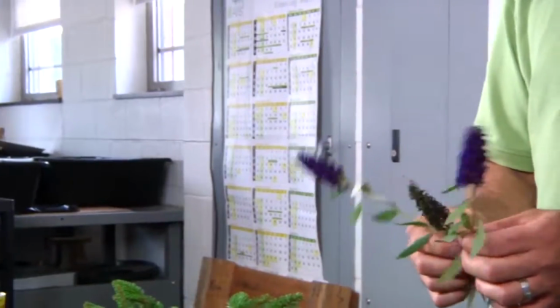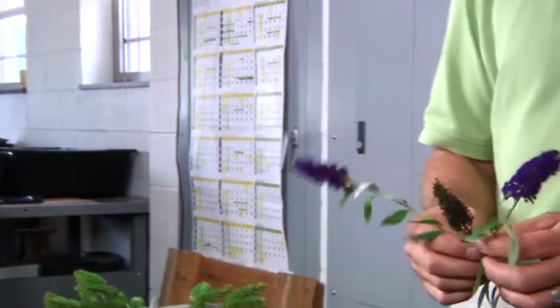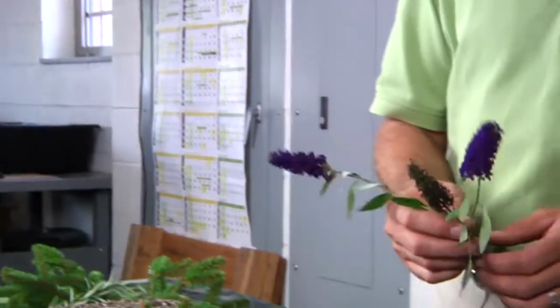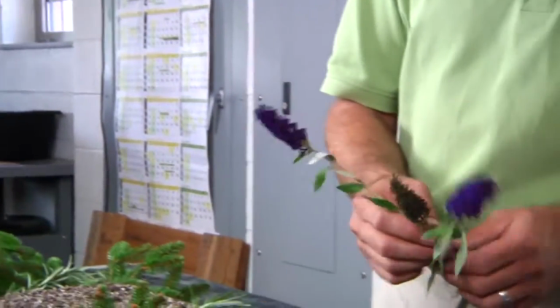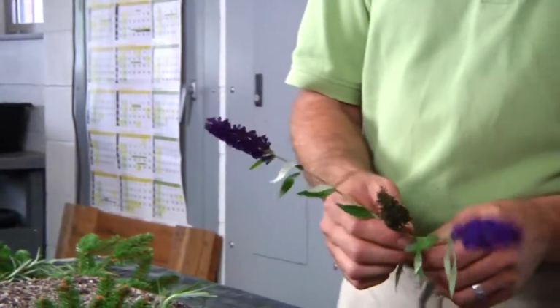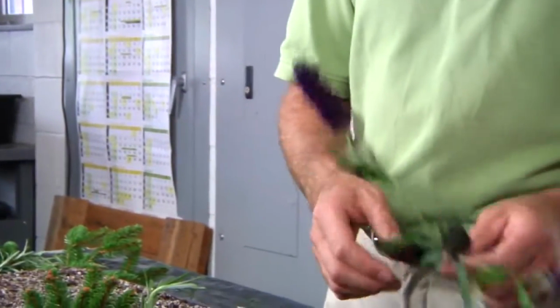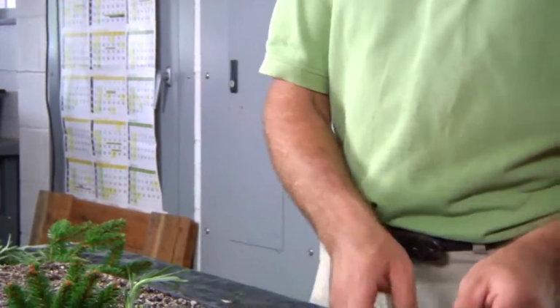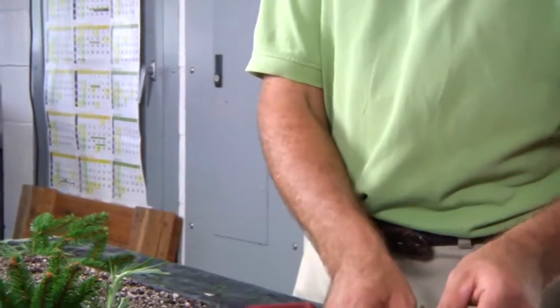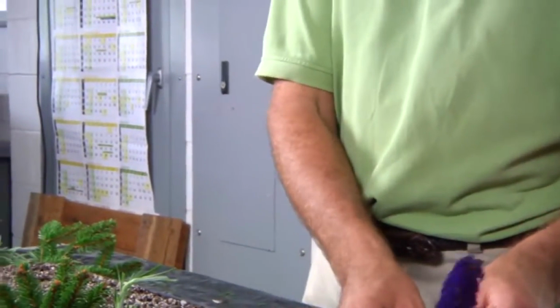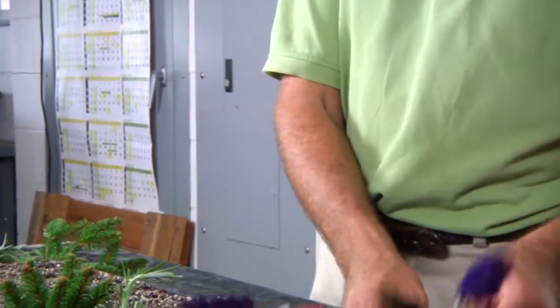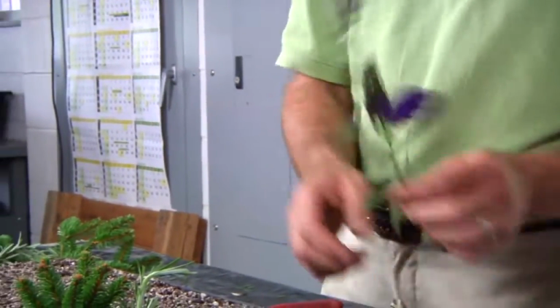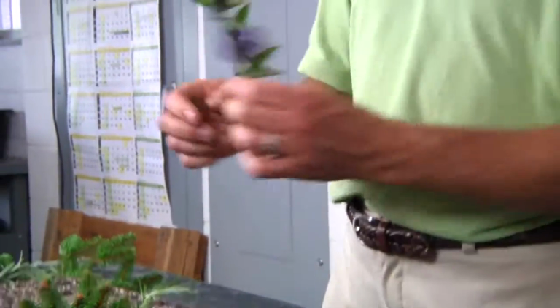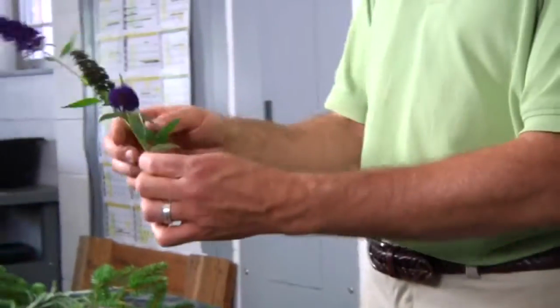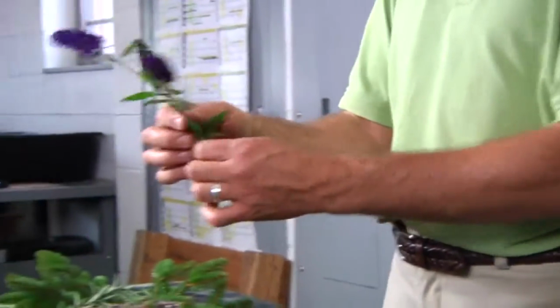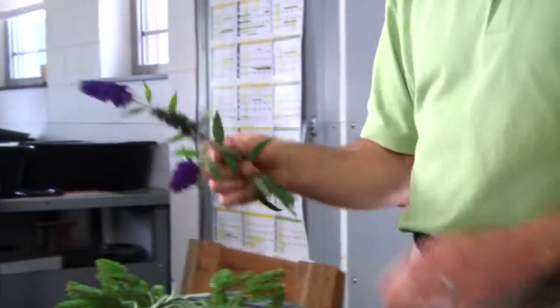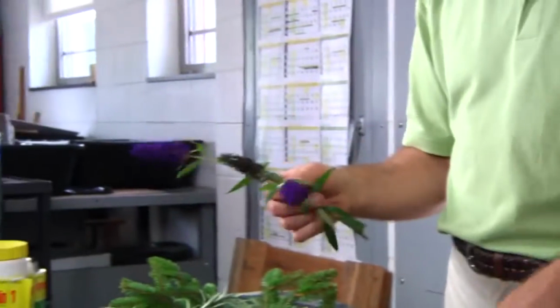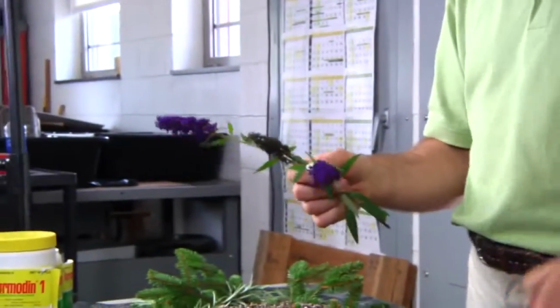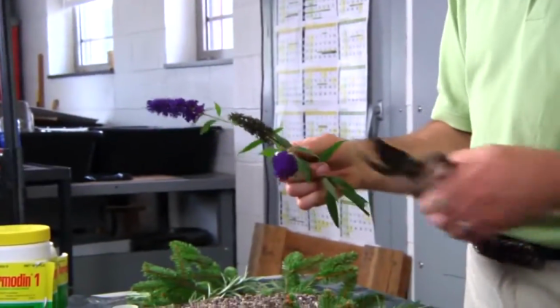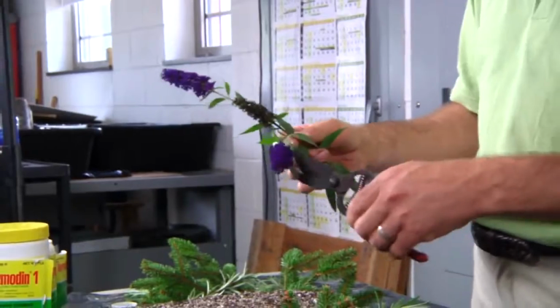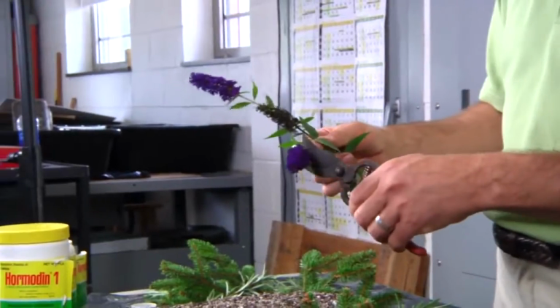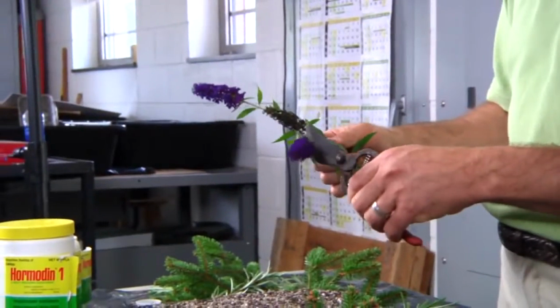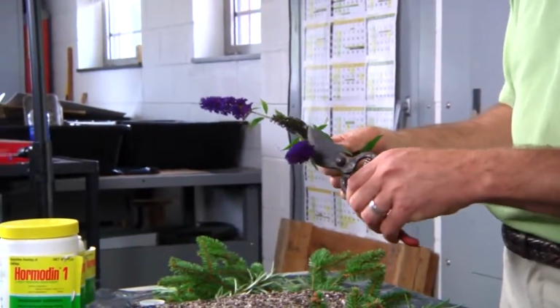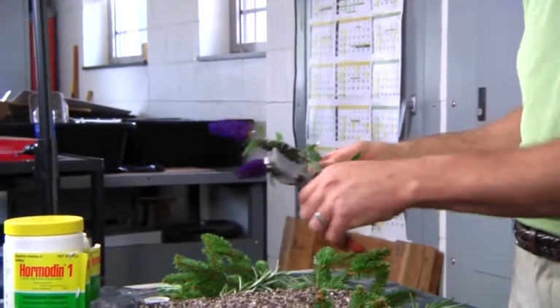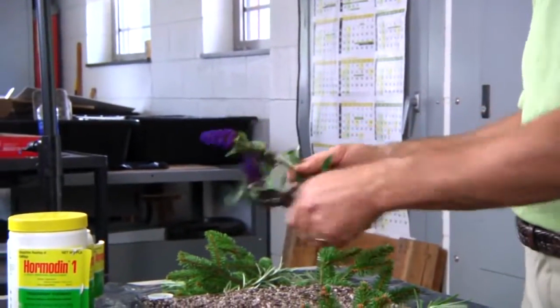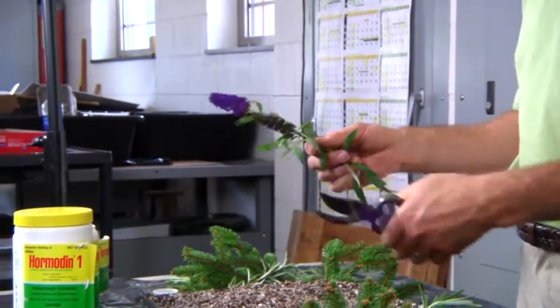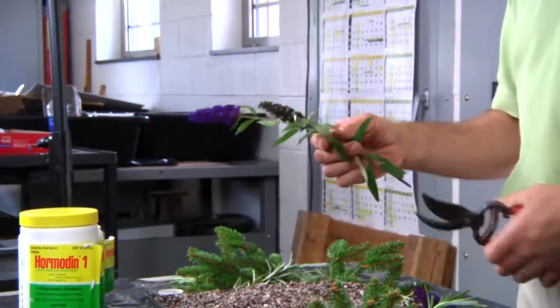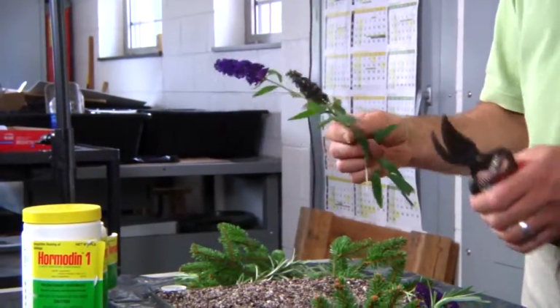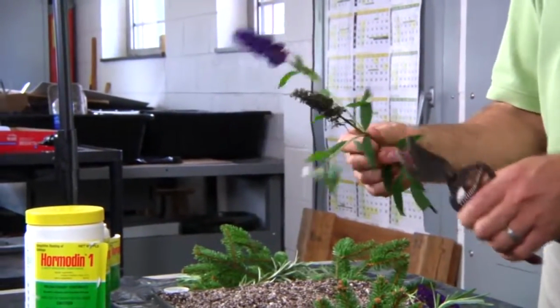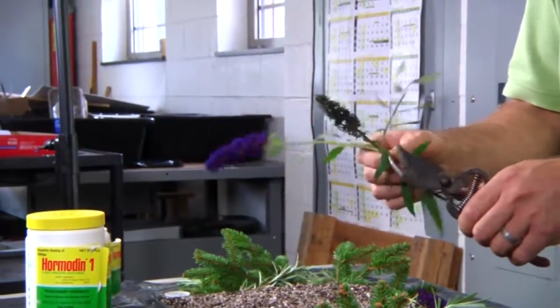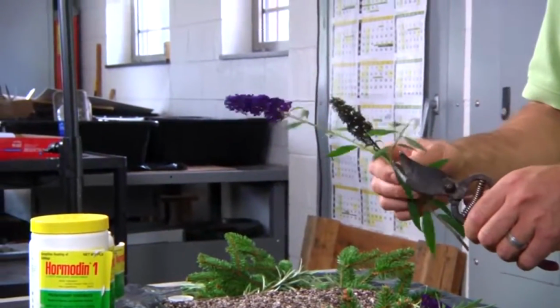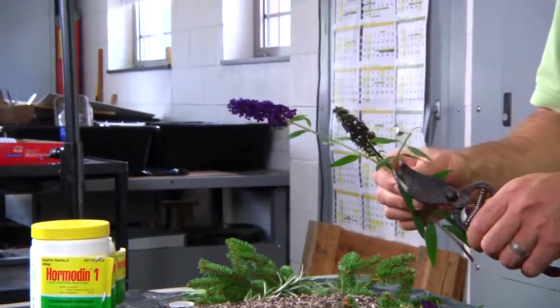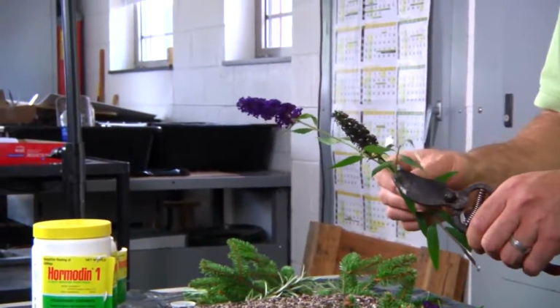This is a typical butterfly bush, so we would just take the flowers off and take a cutting.